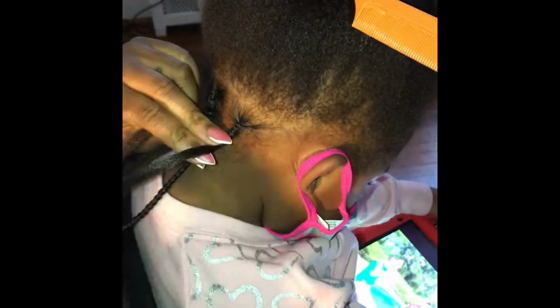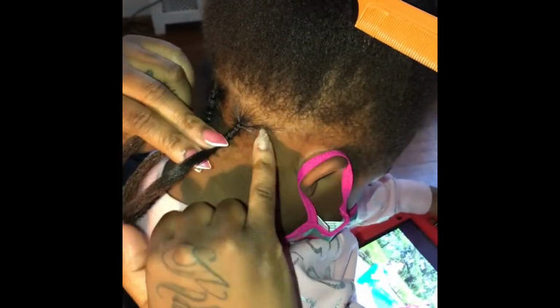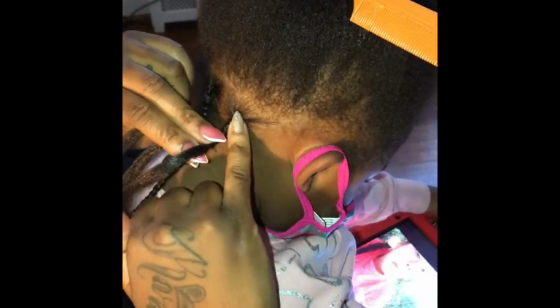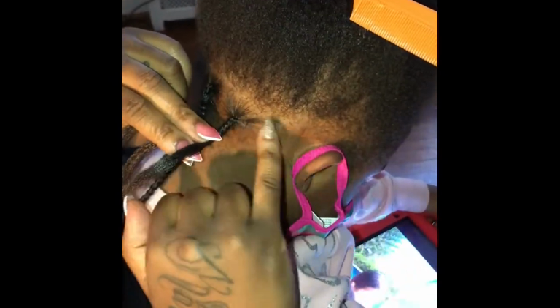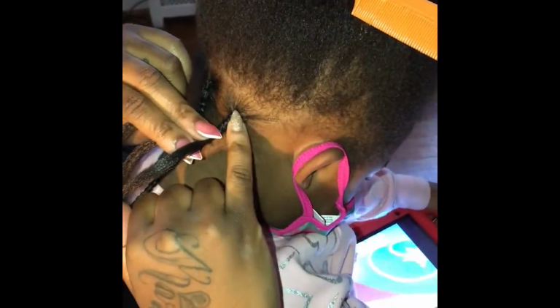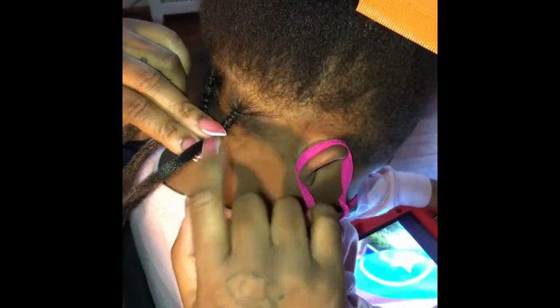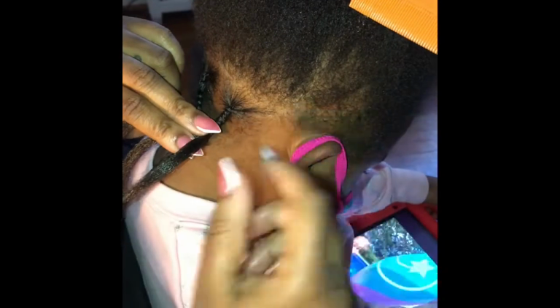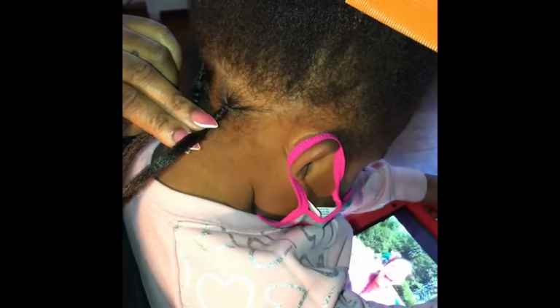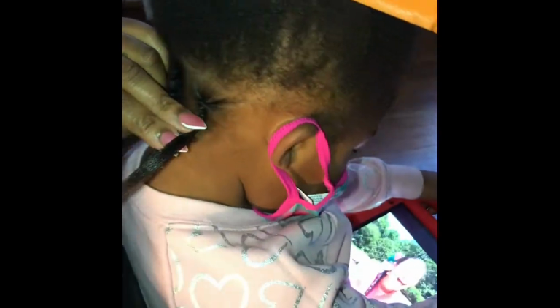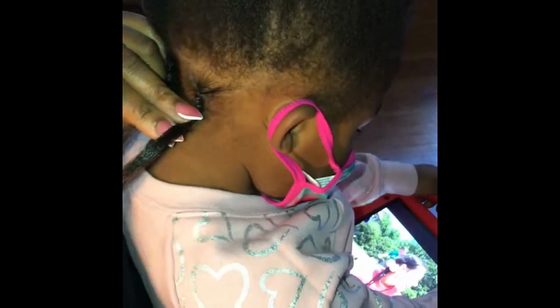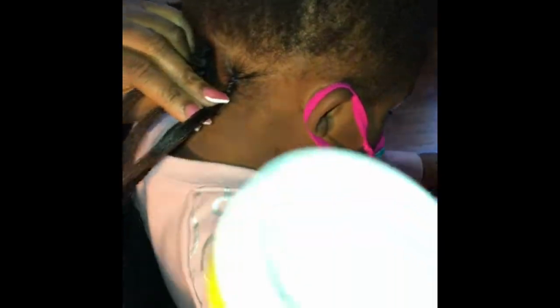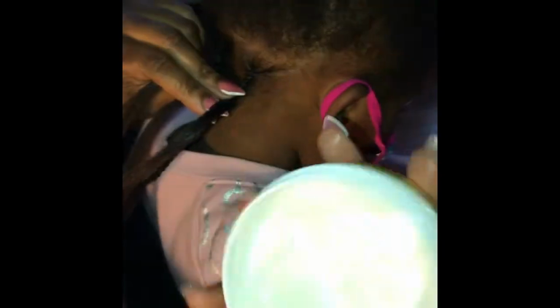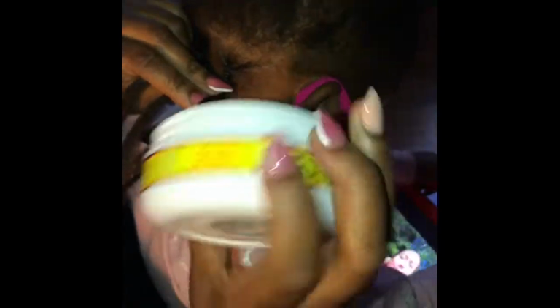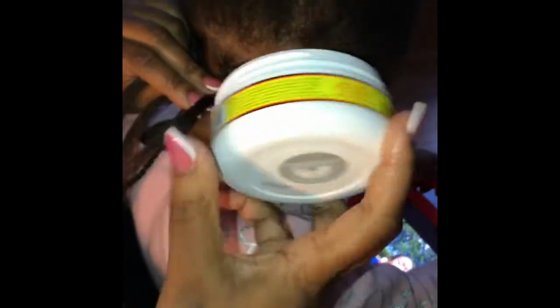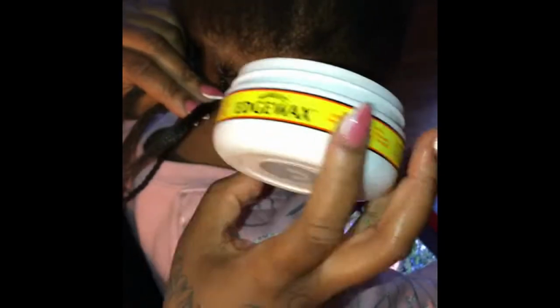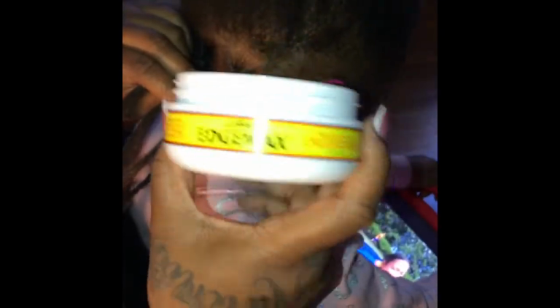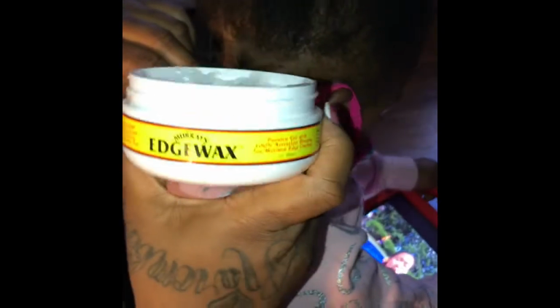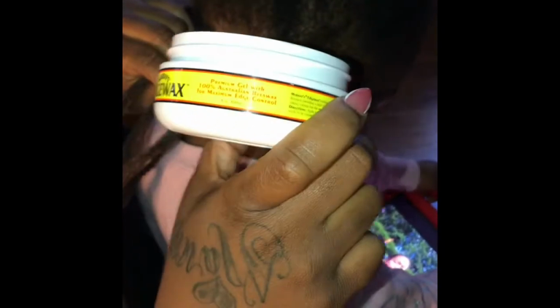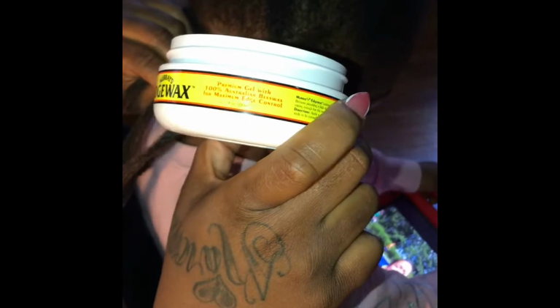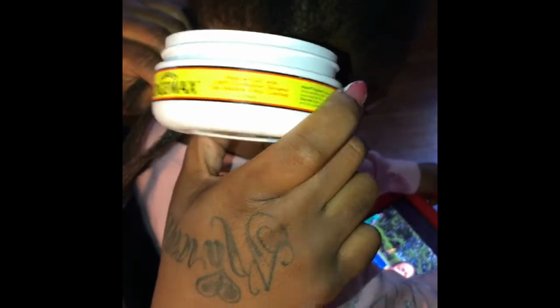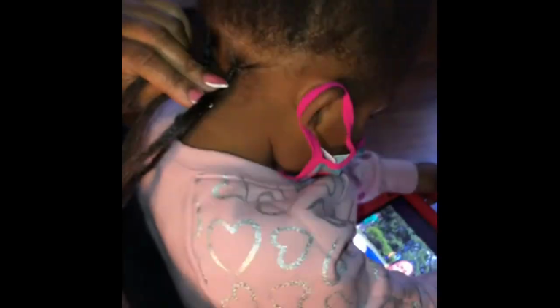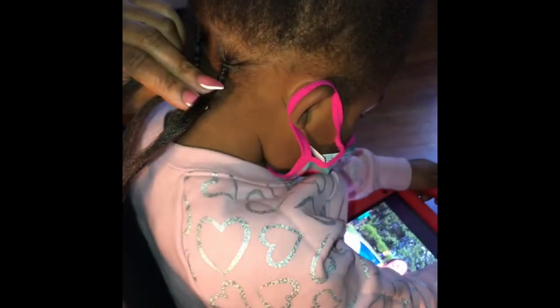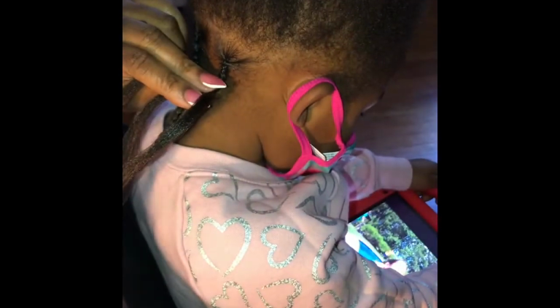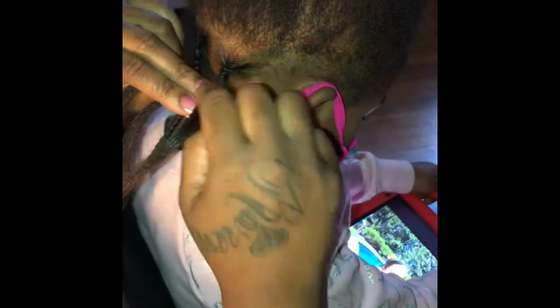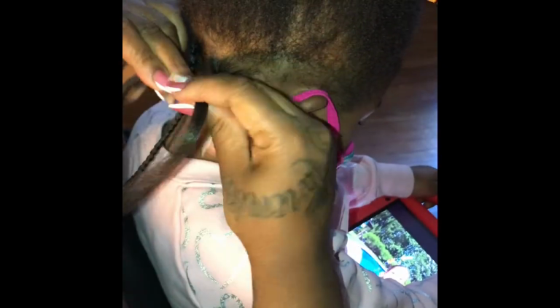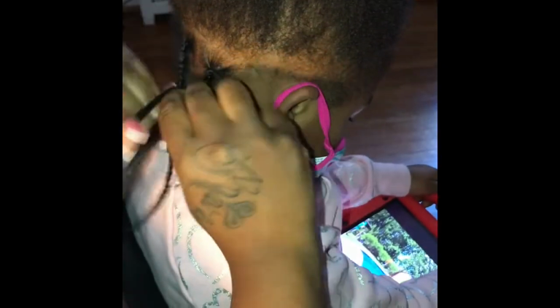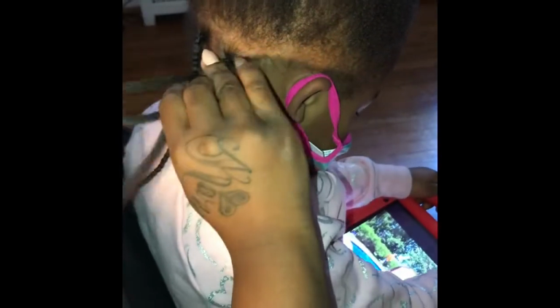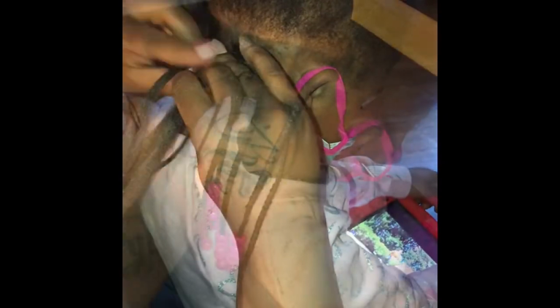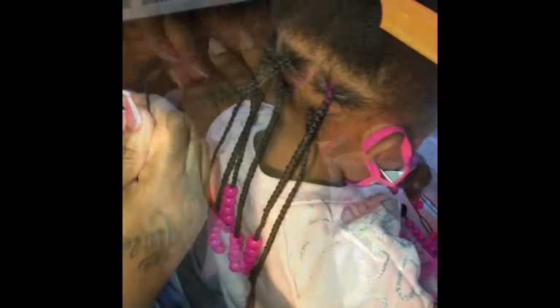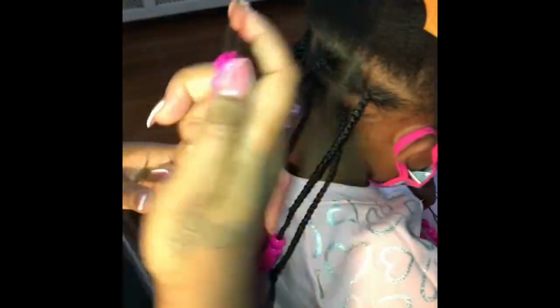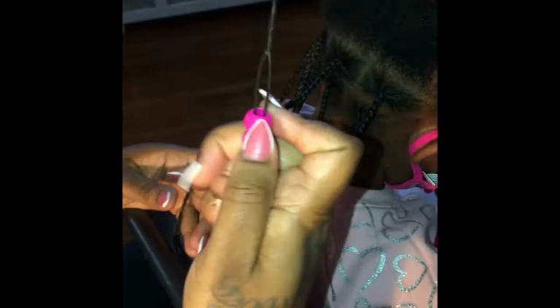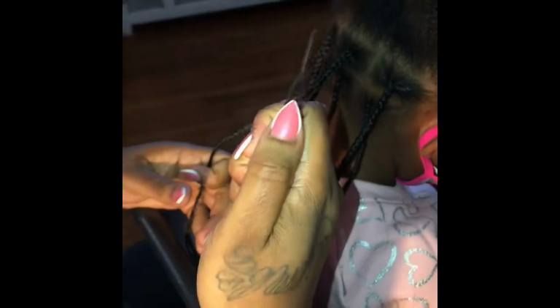Real quick — as you see how I pulled it, I held the braid down. I also use Murray's Edge Wax to help braid. This makes it appear like it's tight when it's not. With every tug, I hold the braid always.